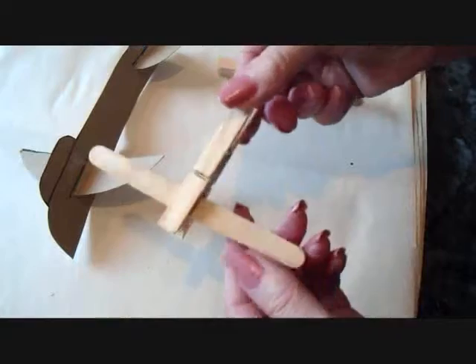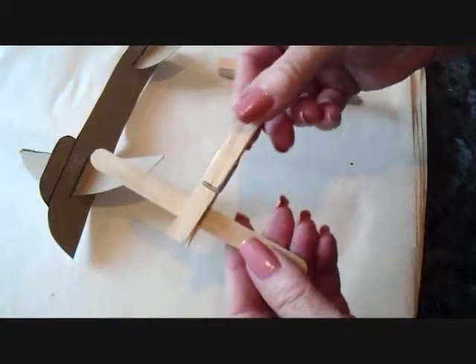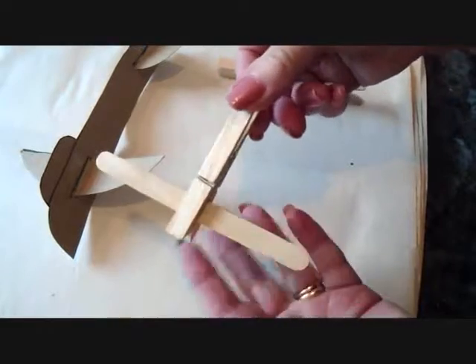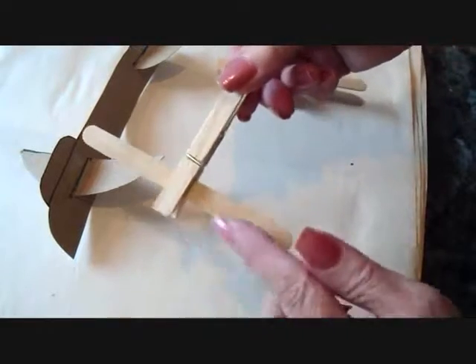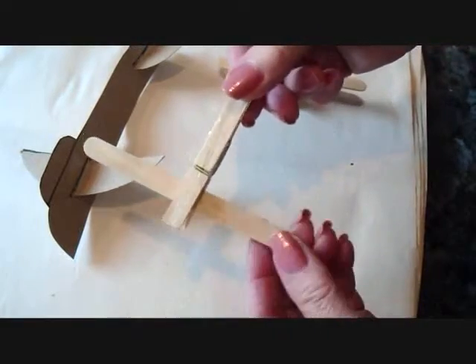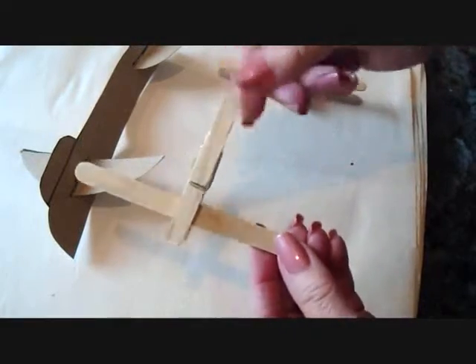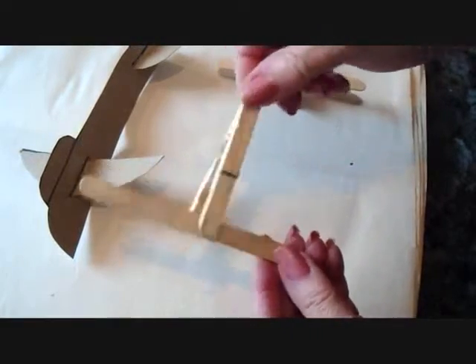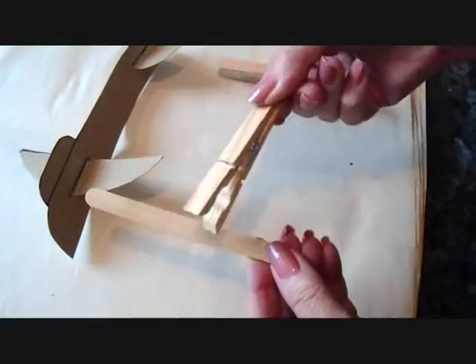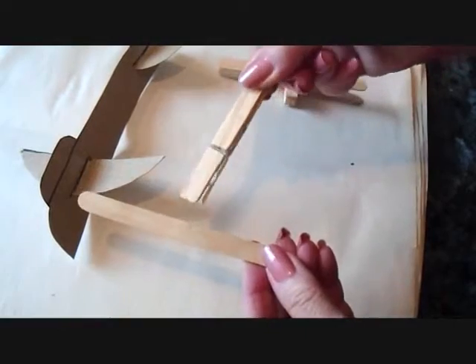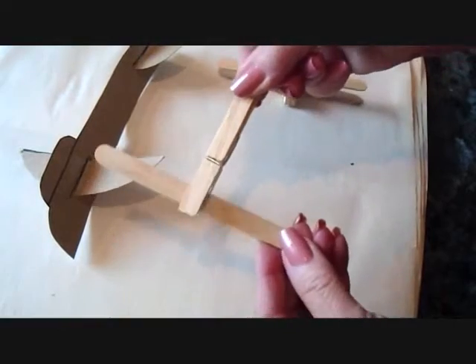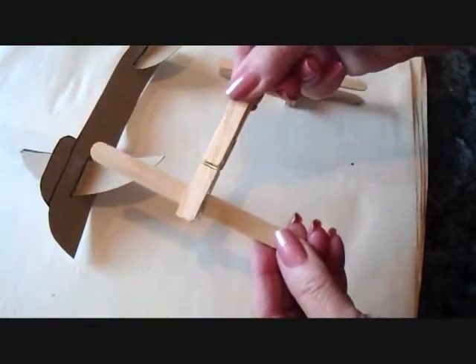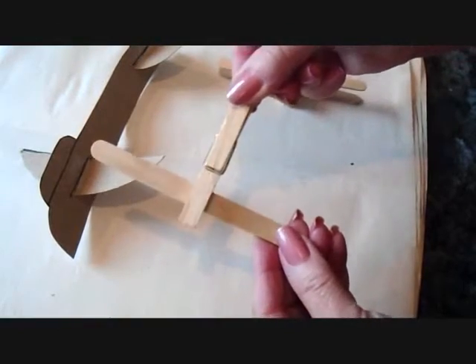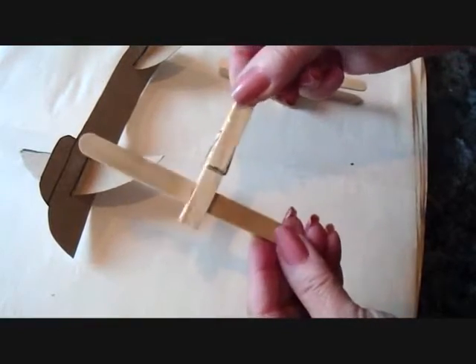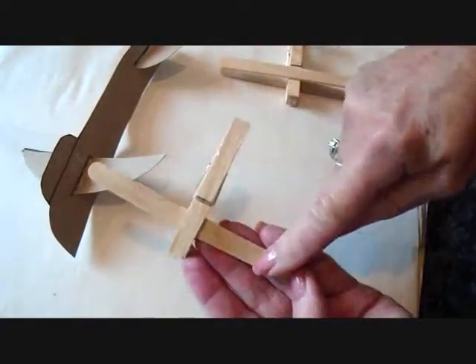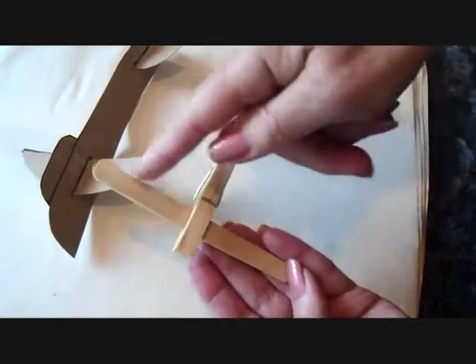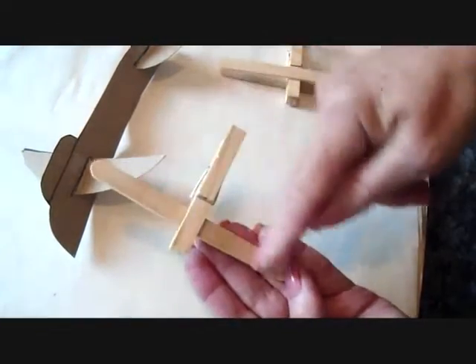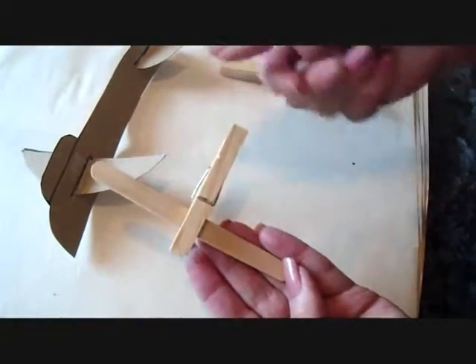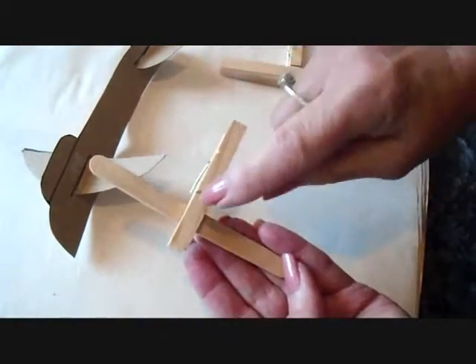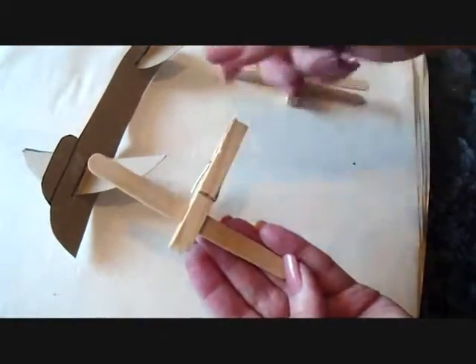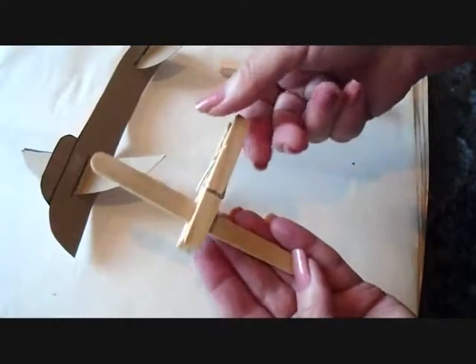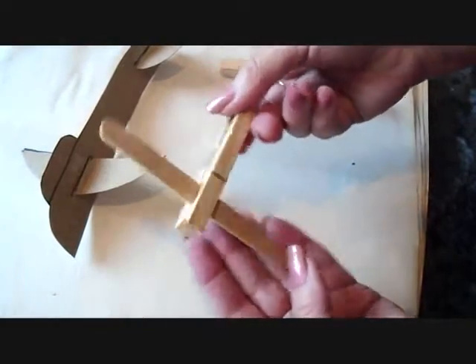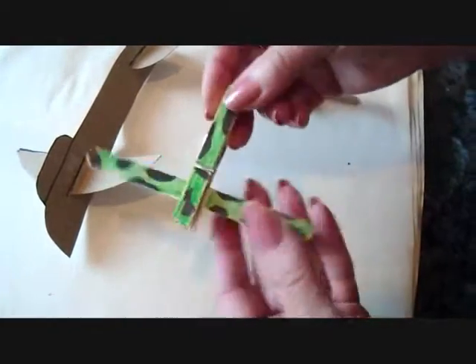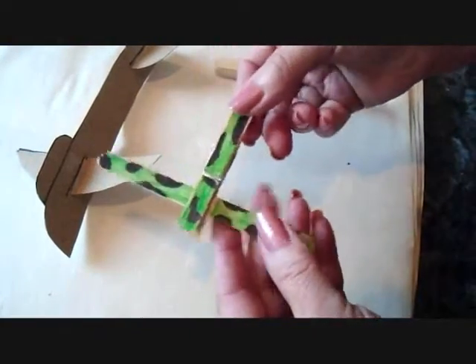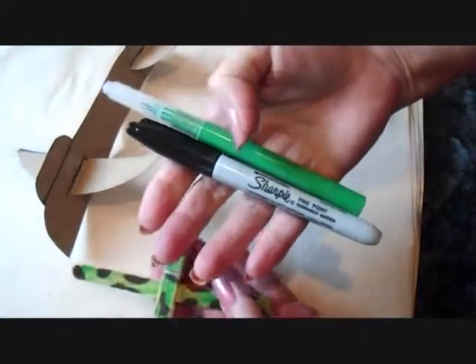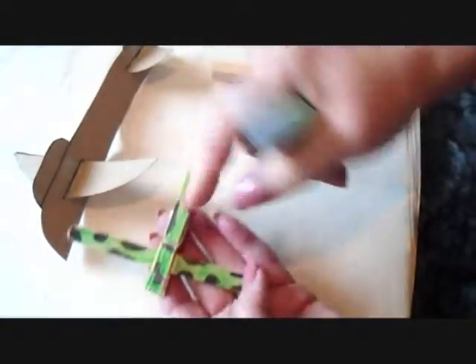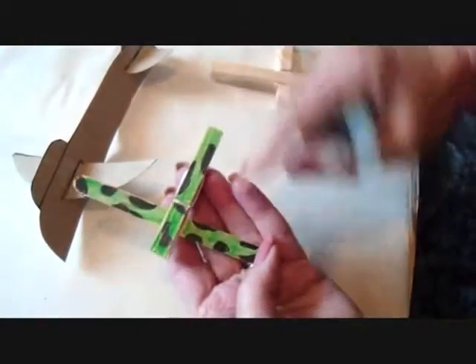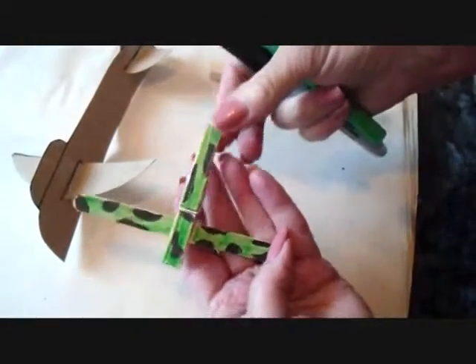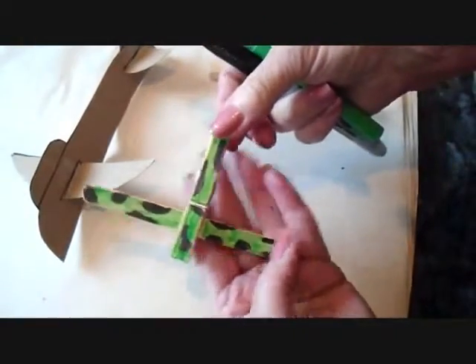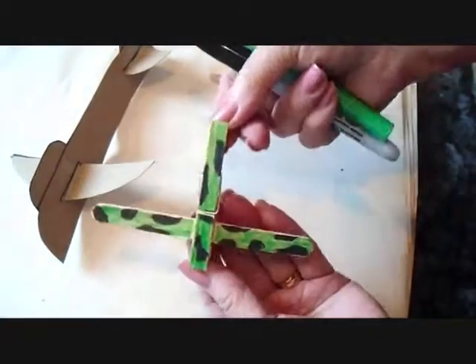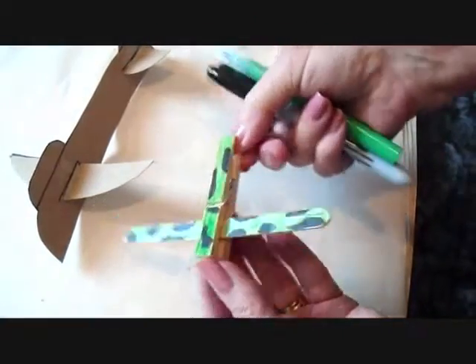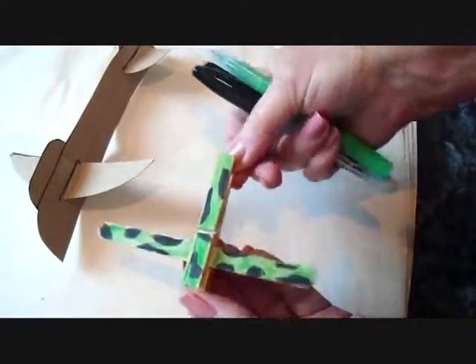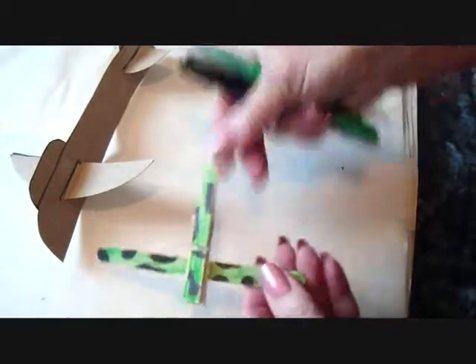For very young children, you can make an airplane with a clothespin and a popsicle stick. What they'll have to do is pinch the popsicle stick in the clothespin. And then with markers, they can just color the airplane any color they like.